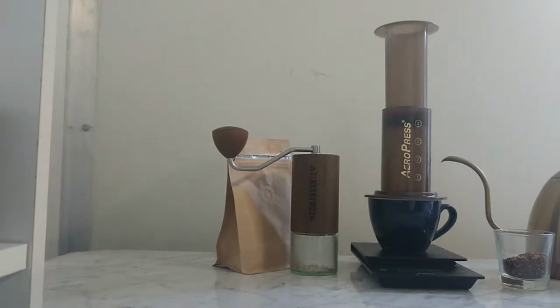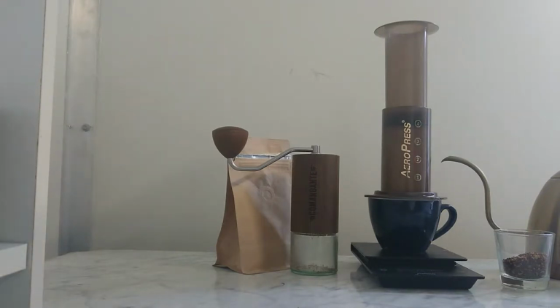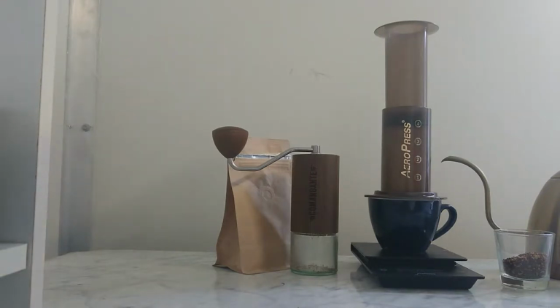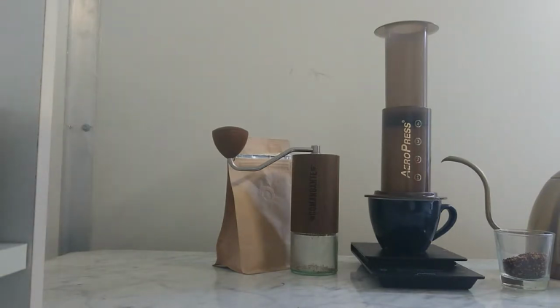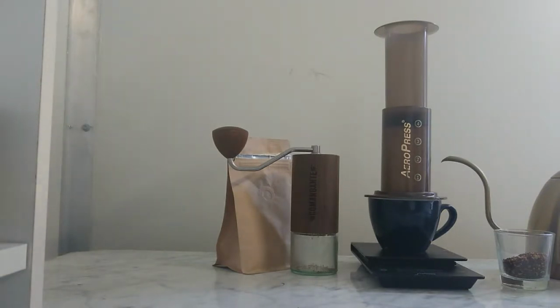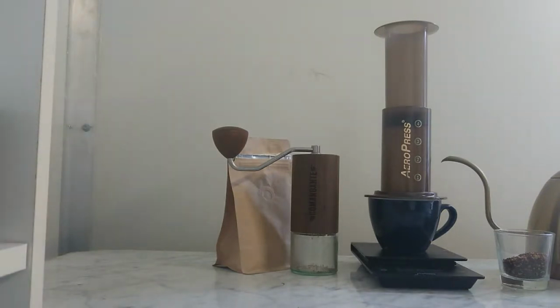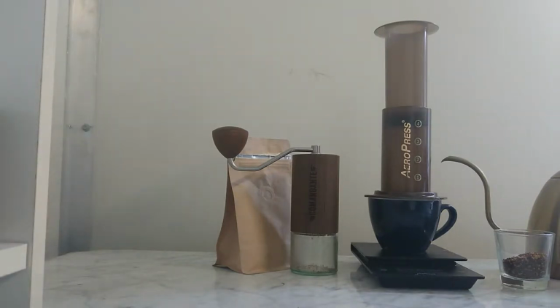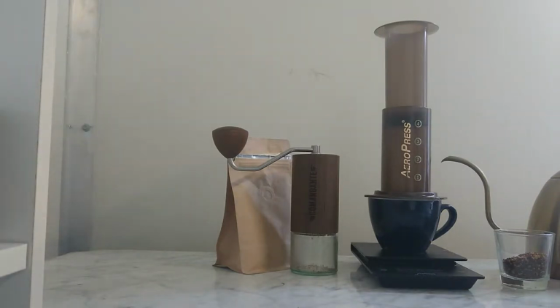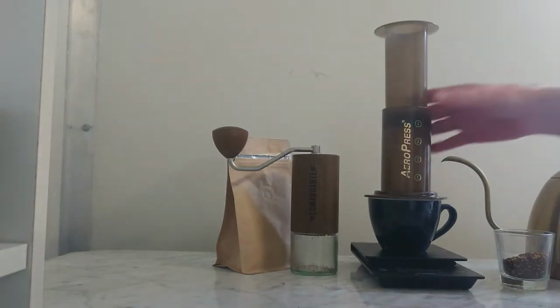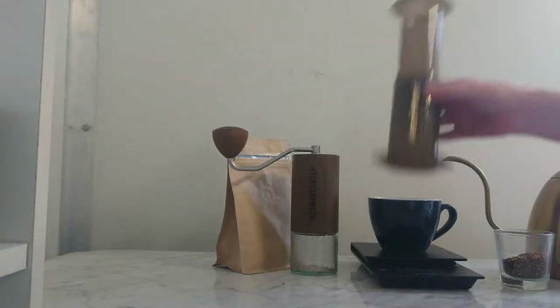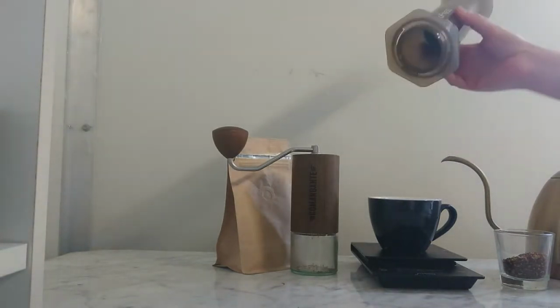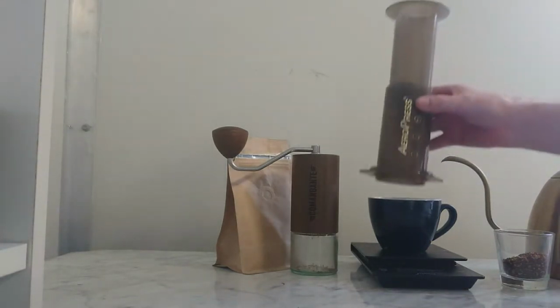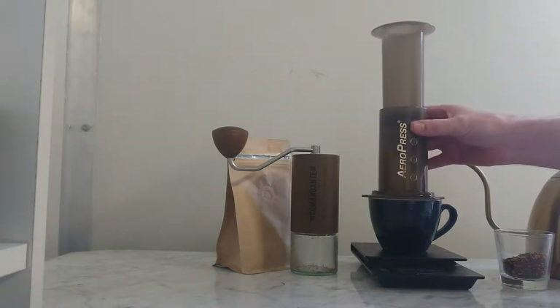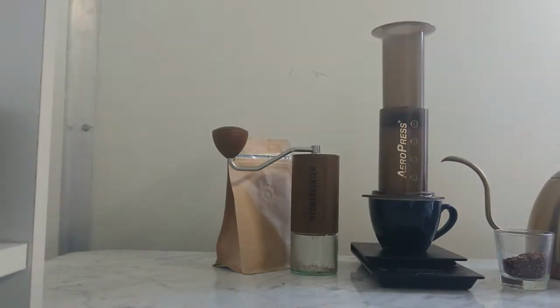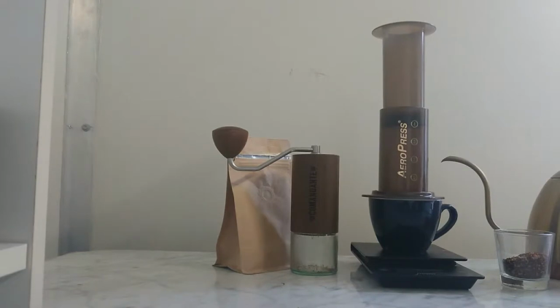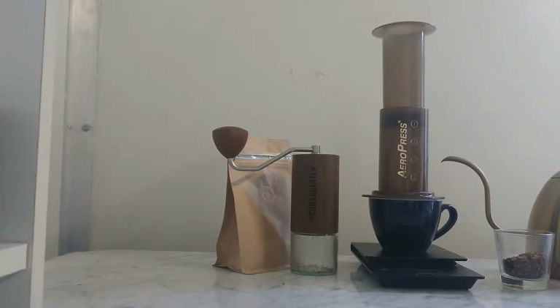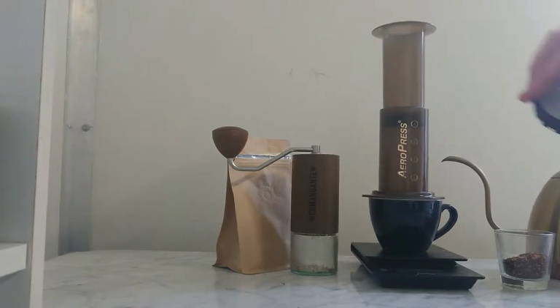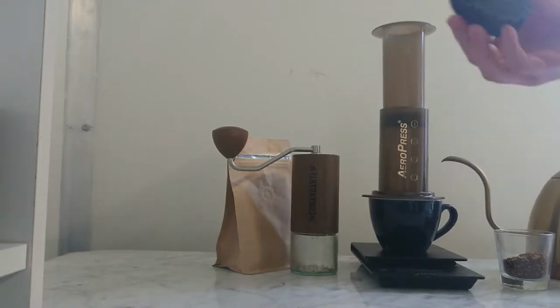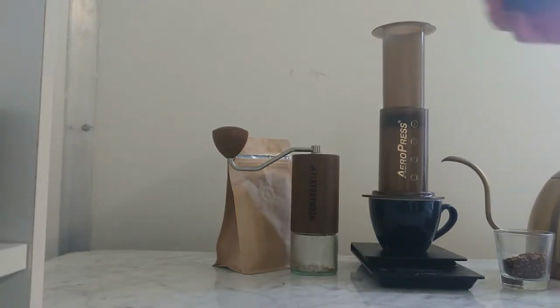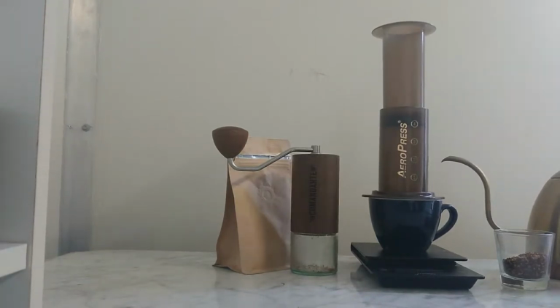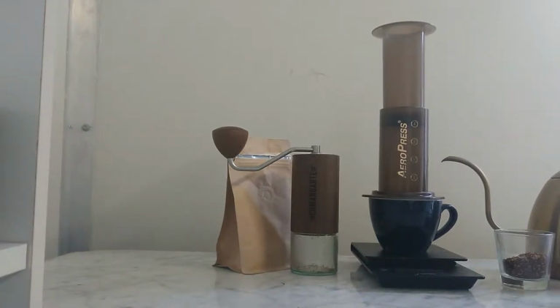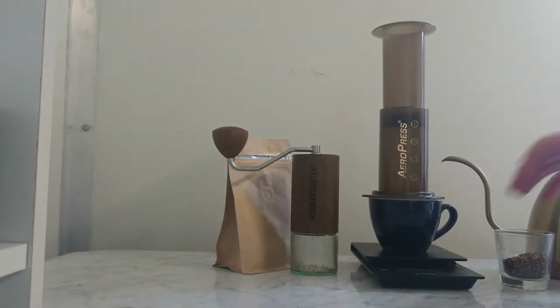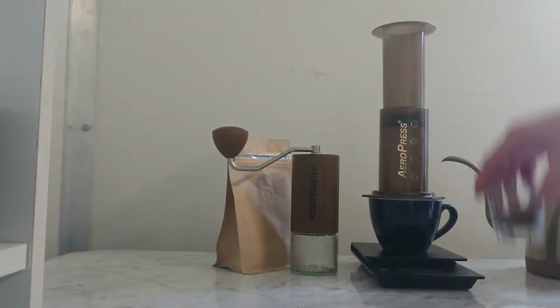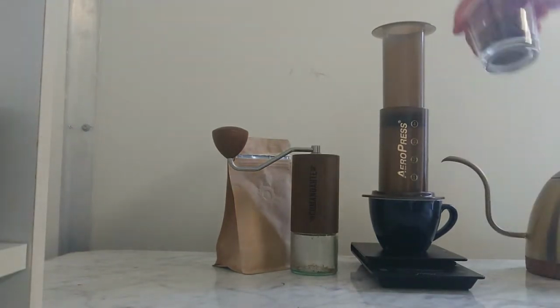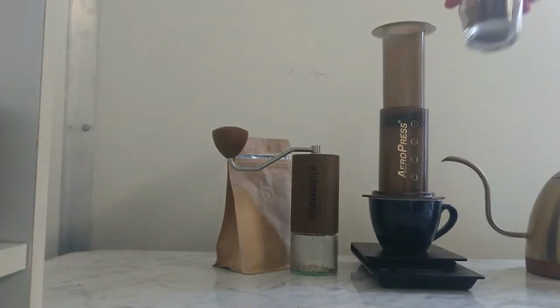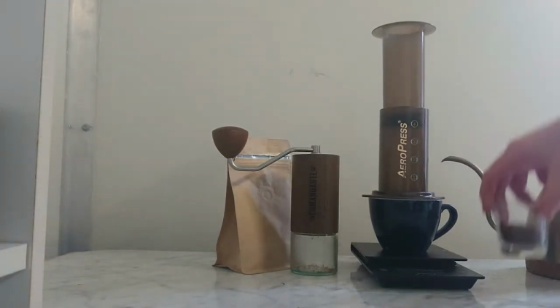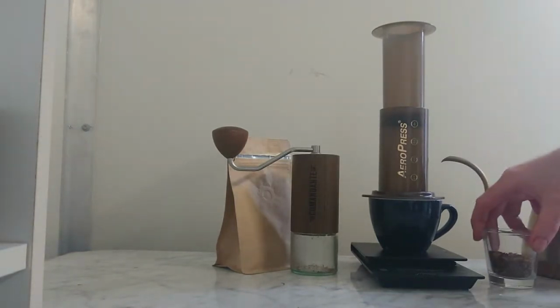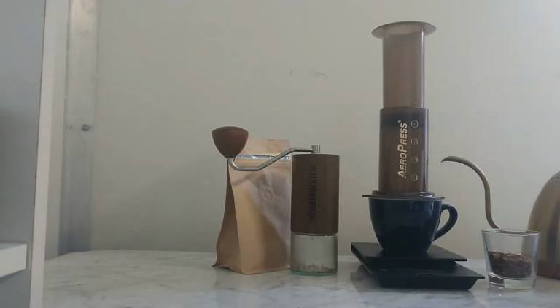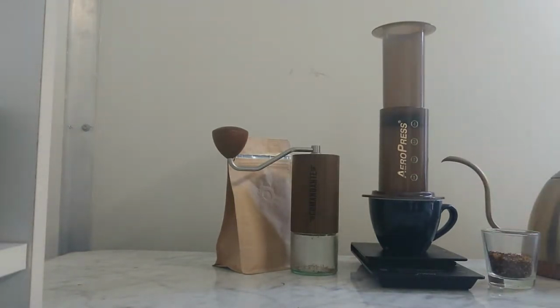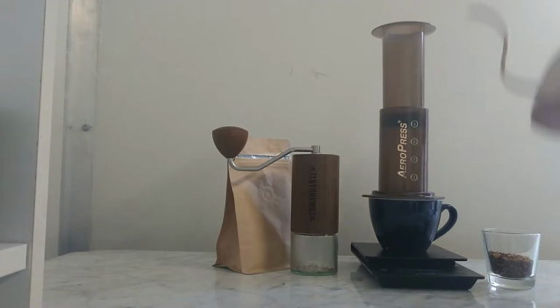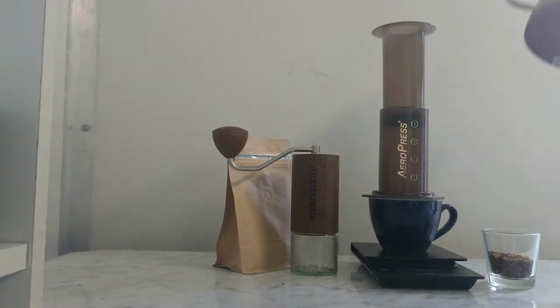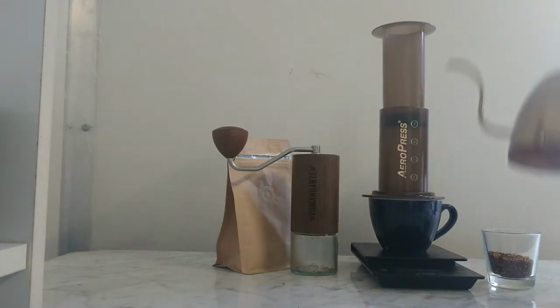Enjoy a cup of coffee. First thing — we have the AeroPress, our filter paper with the filter at the end, our ground coffee, the grinder in the background, and our hot water here.